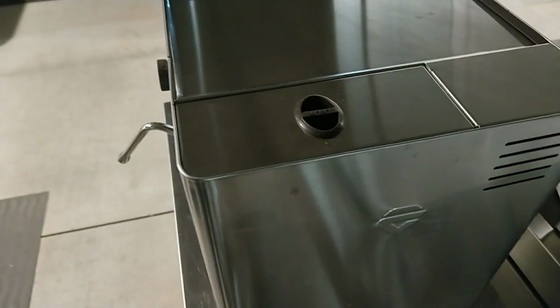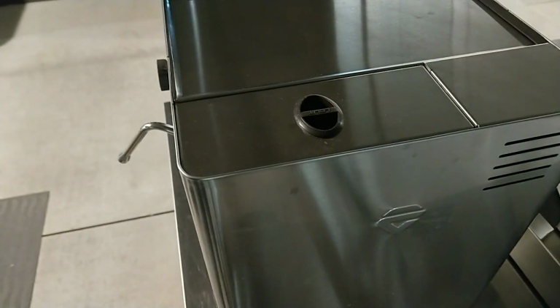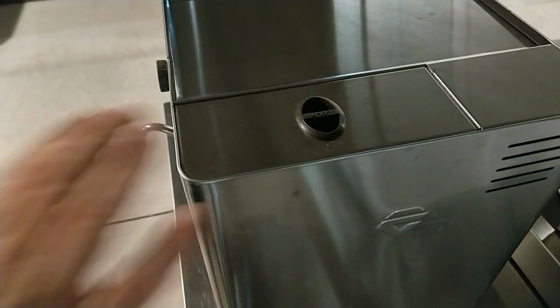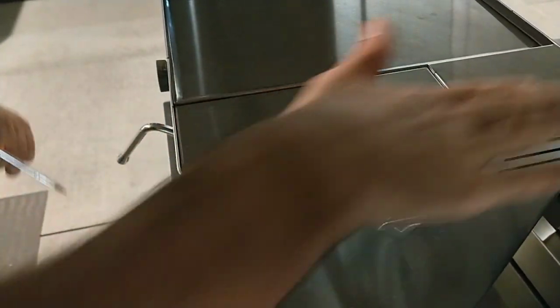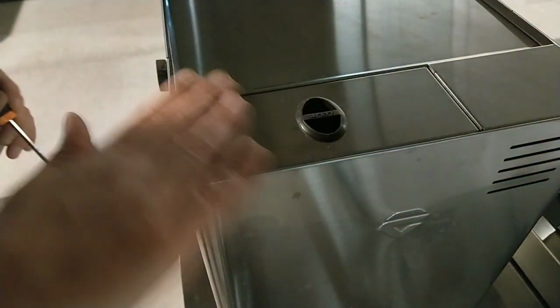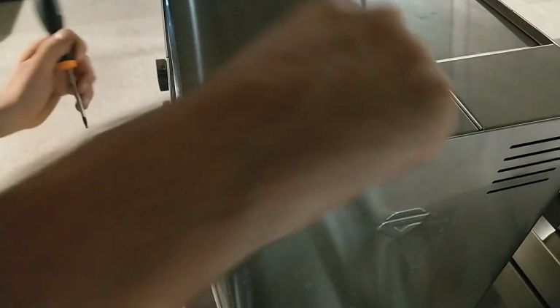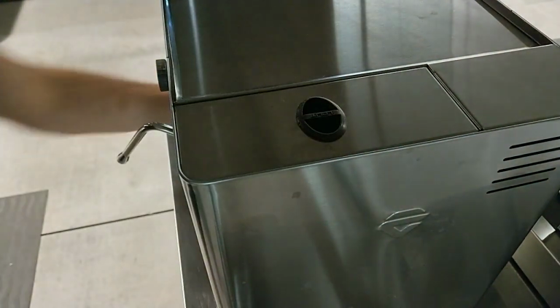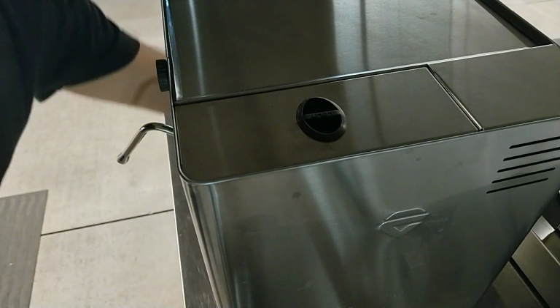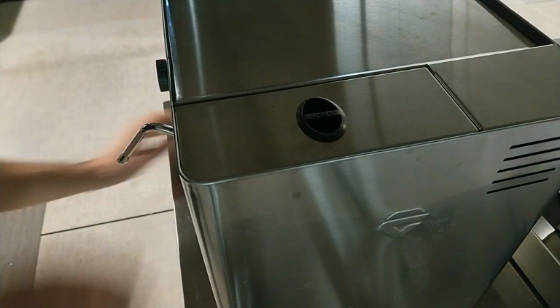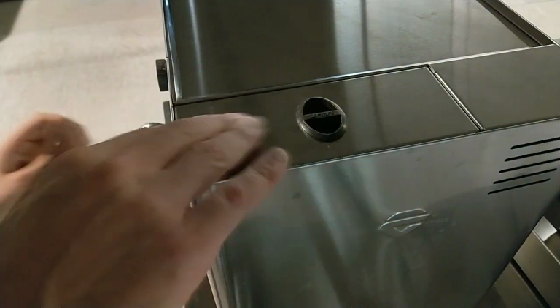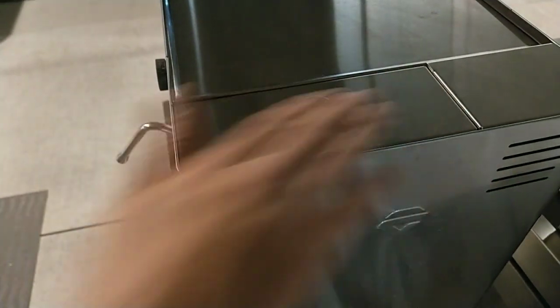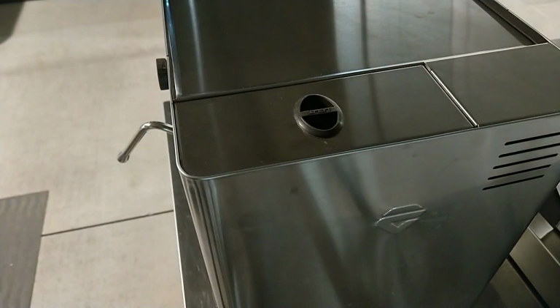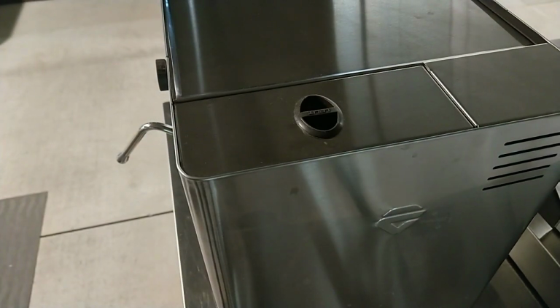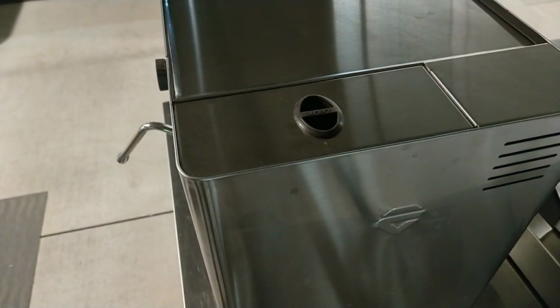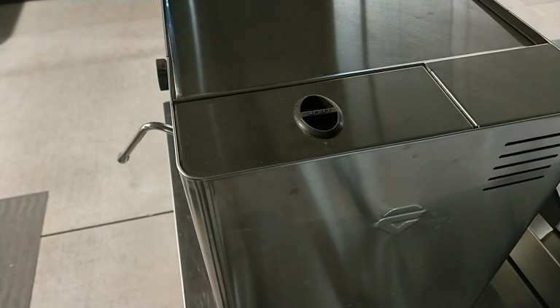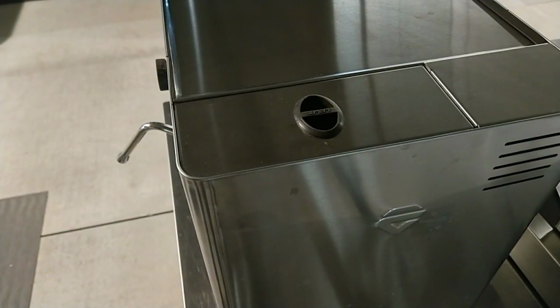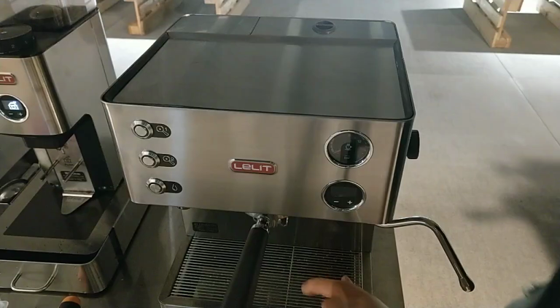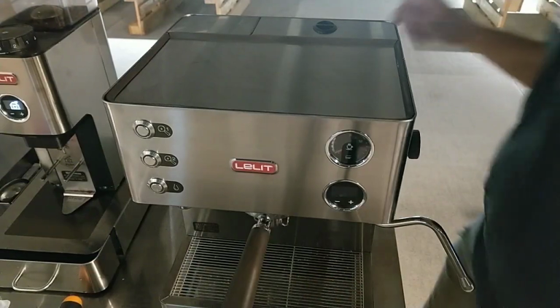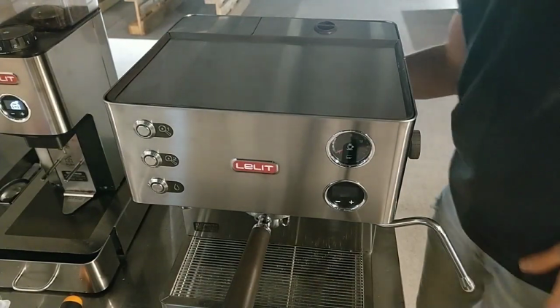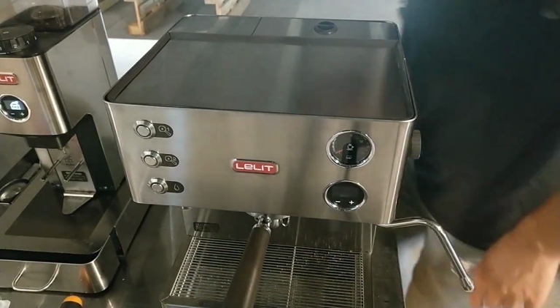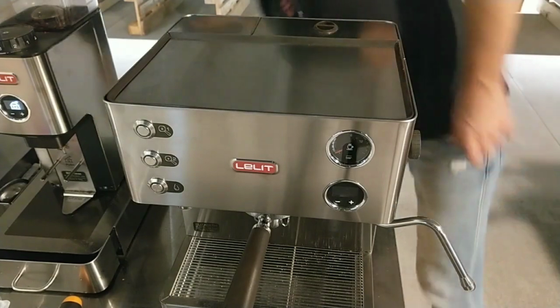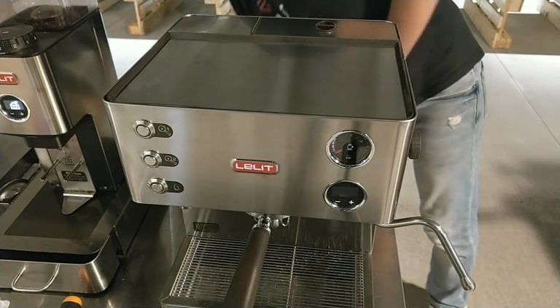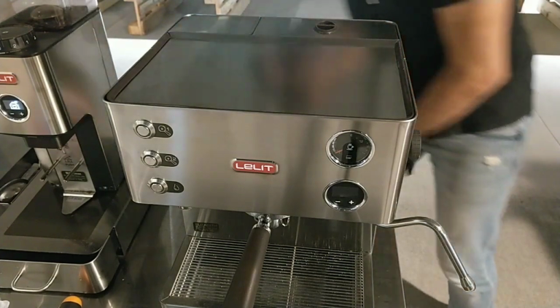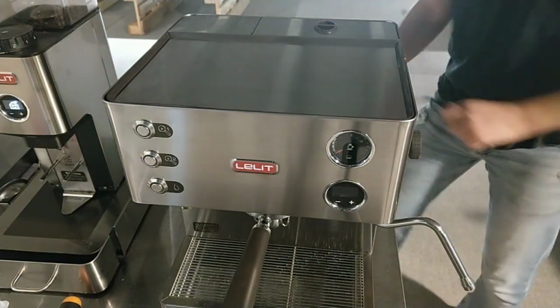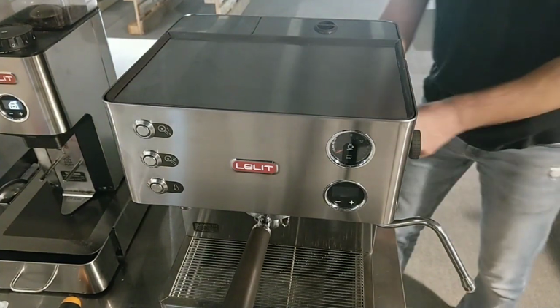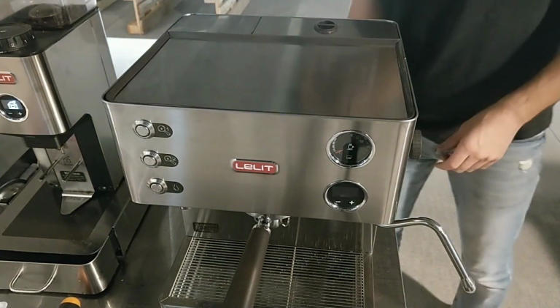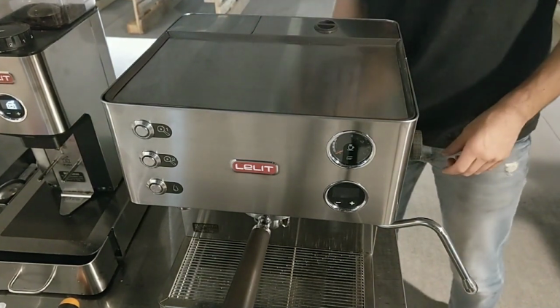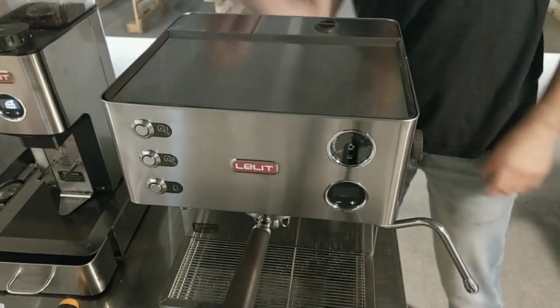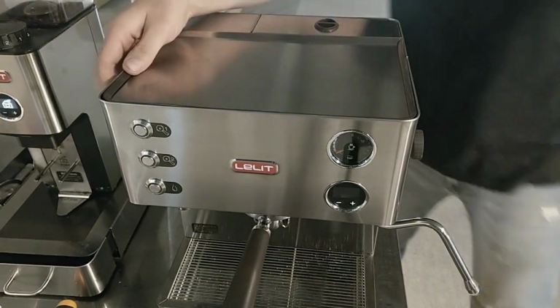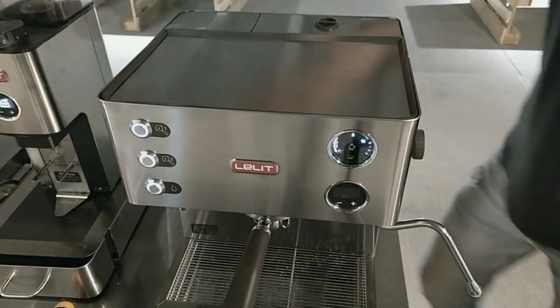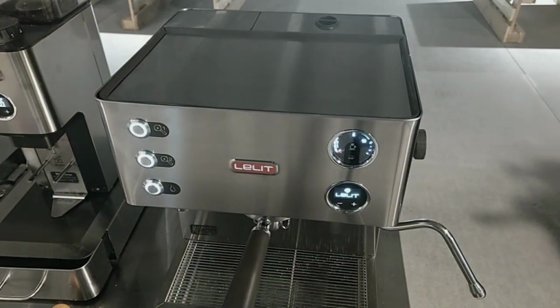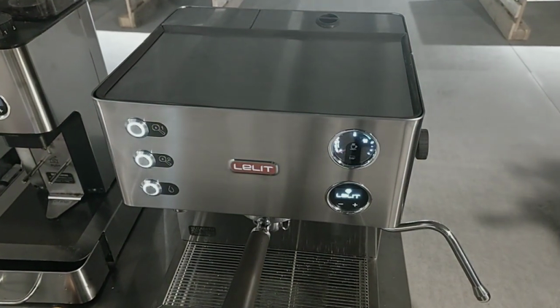I install the water tank cover, put the power cord, and turn on the machine.